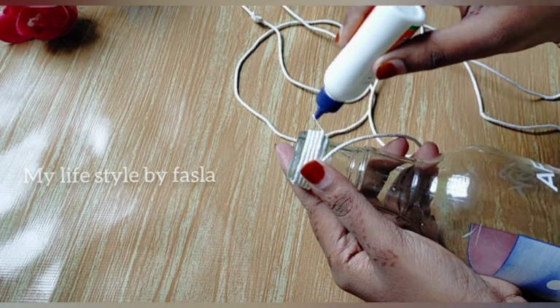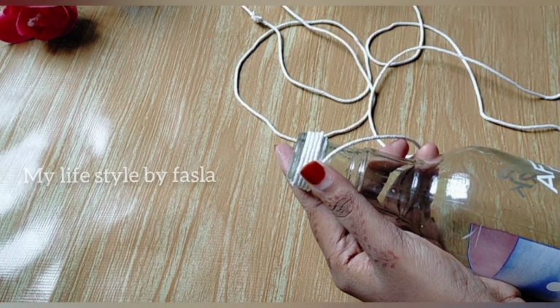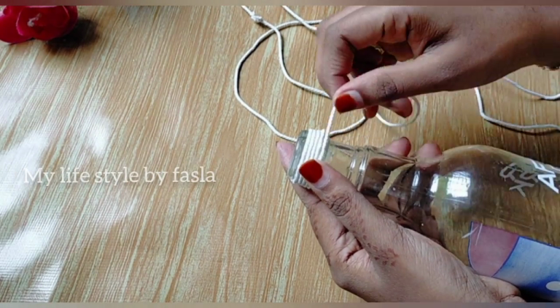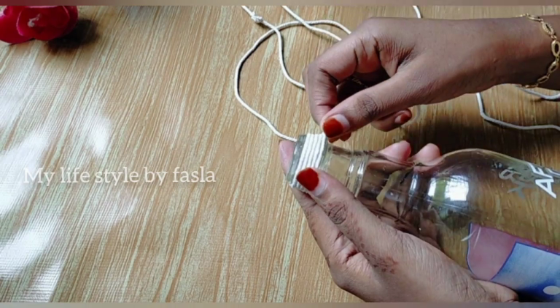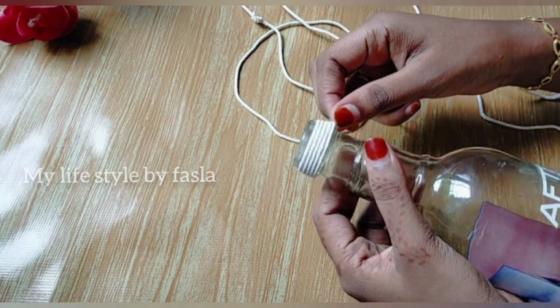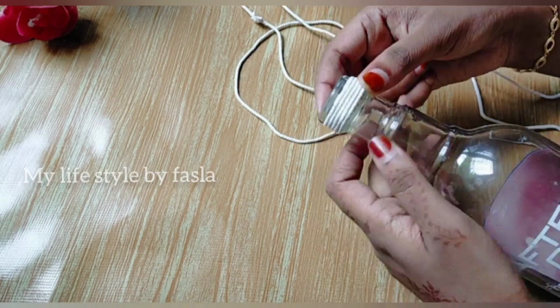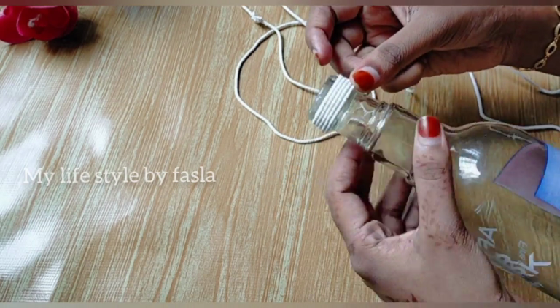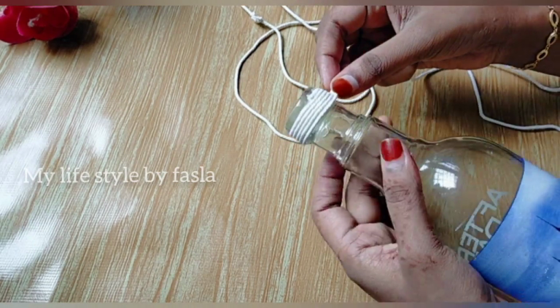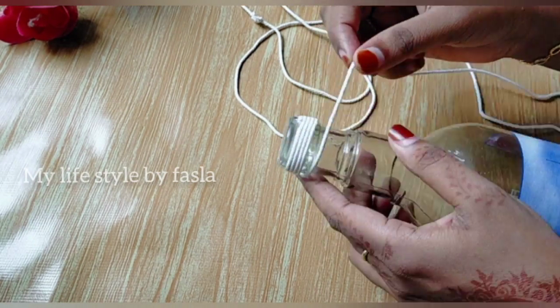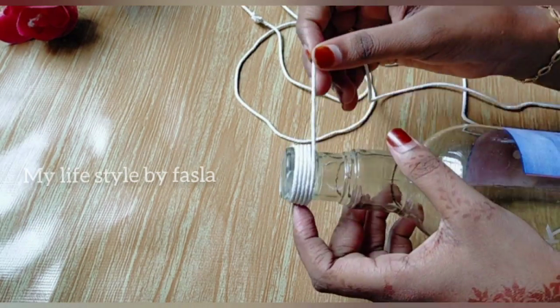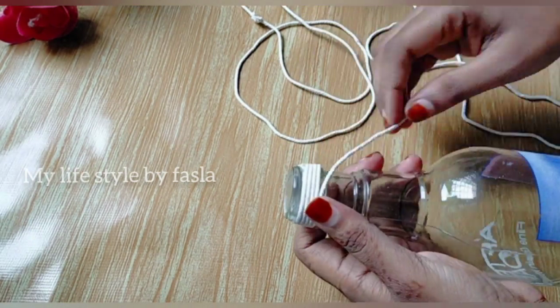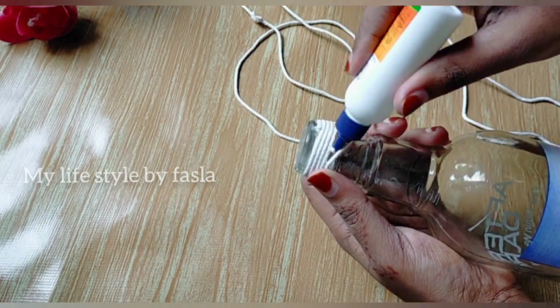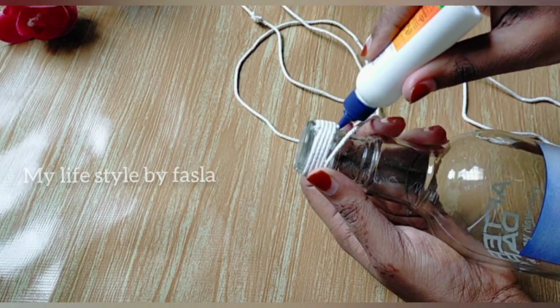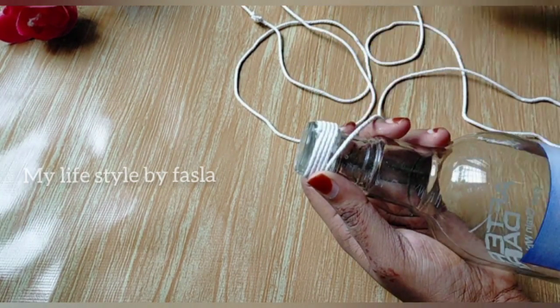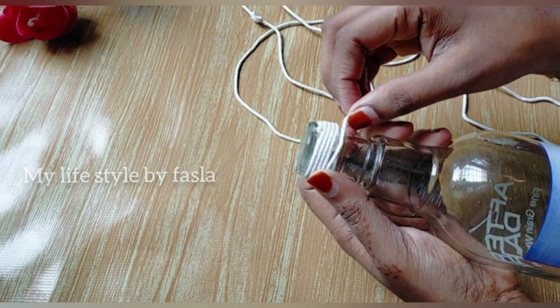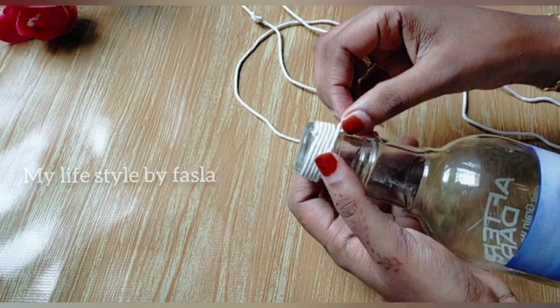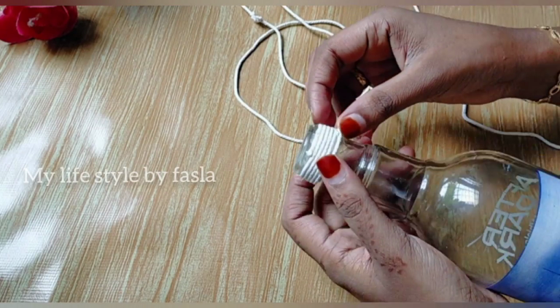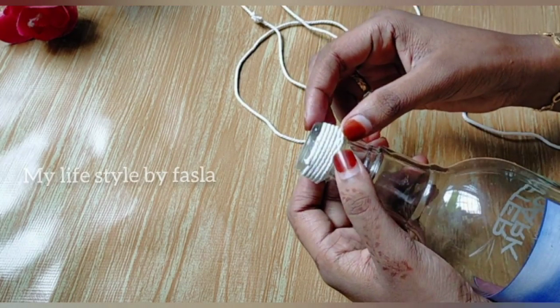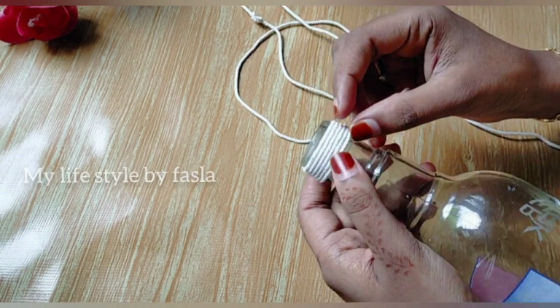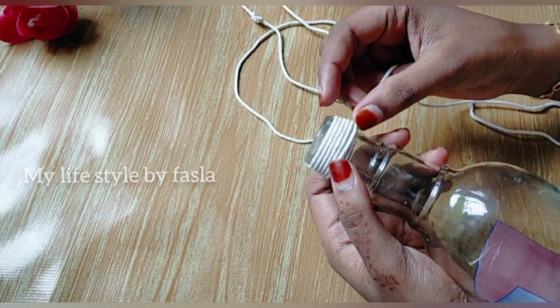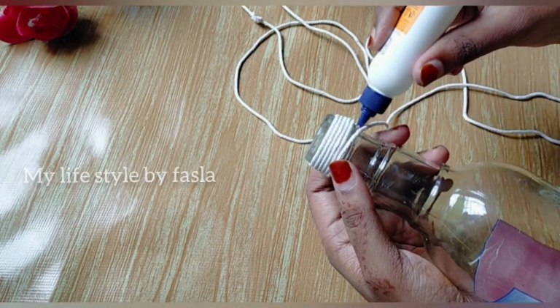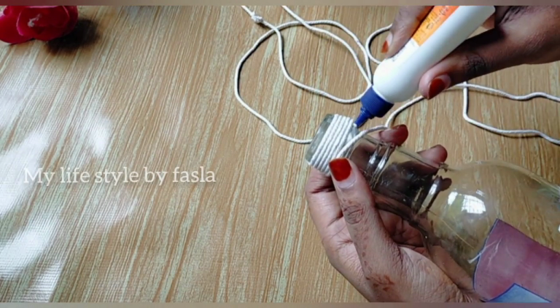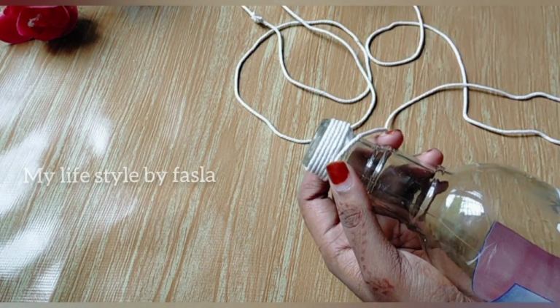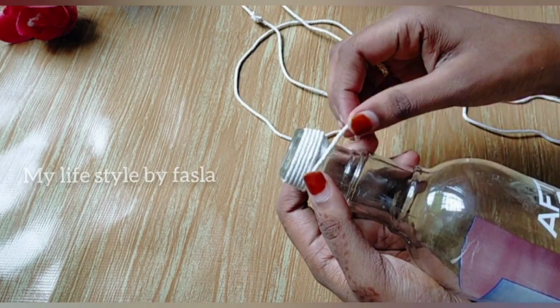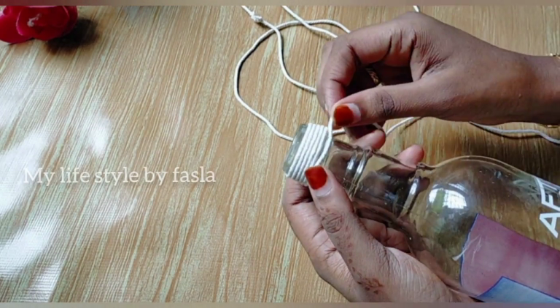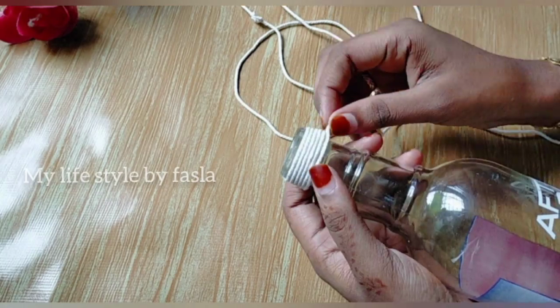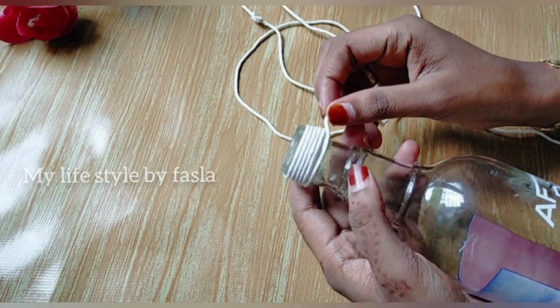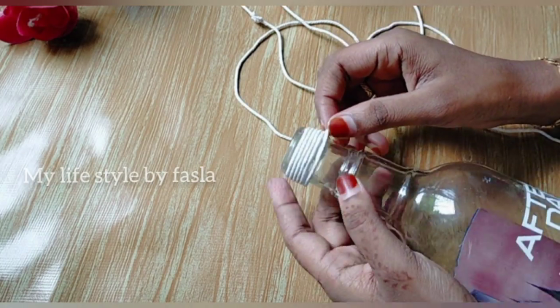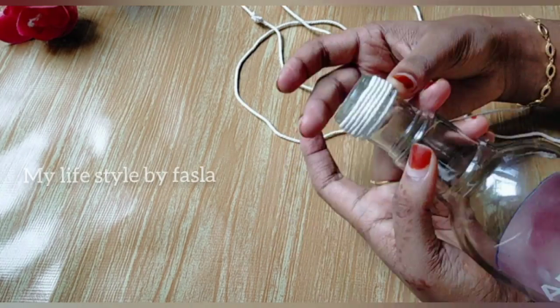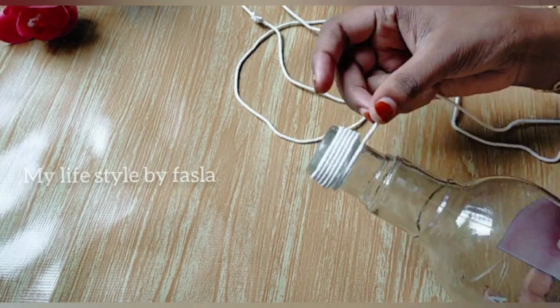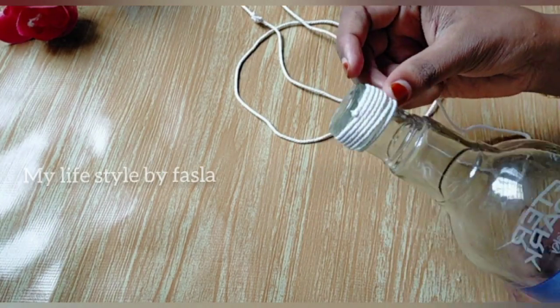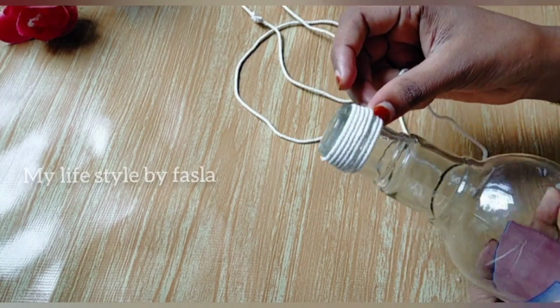We have to make the bottle easier to work with. We simply put it on the bottom. We will complete this.